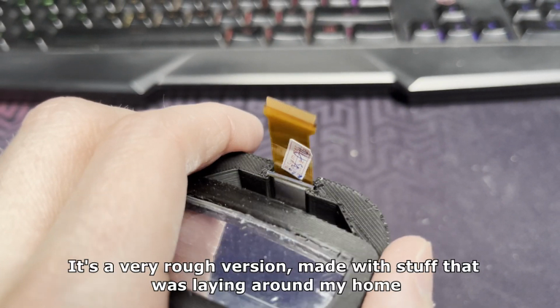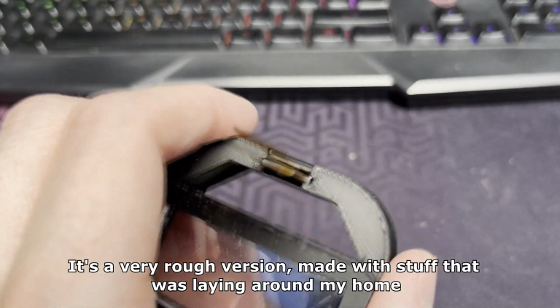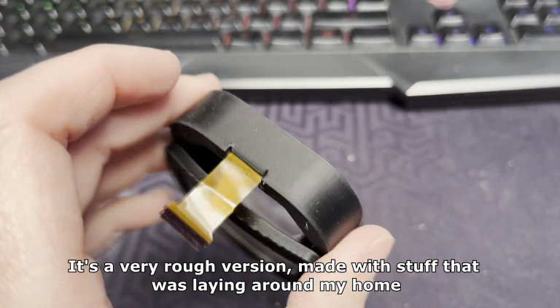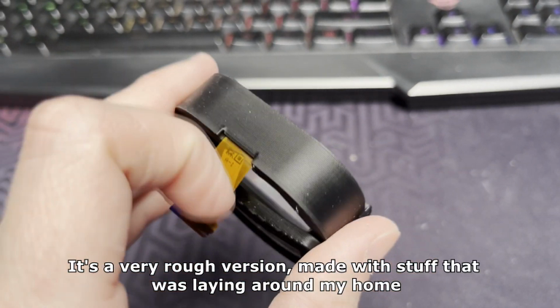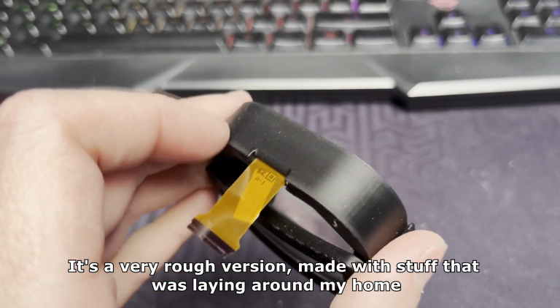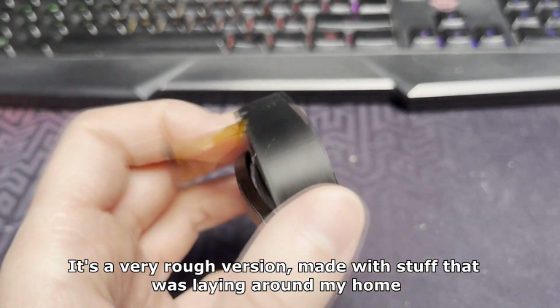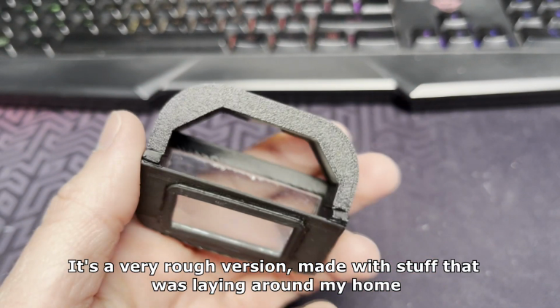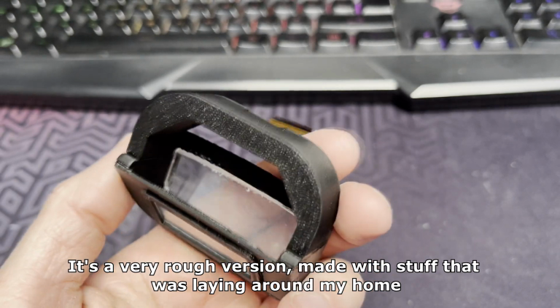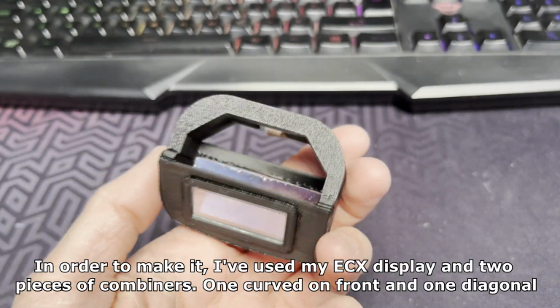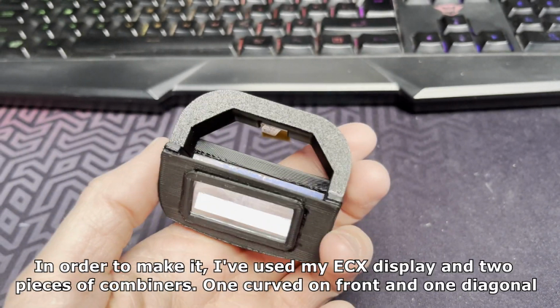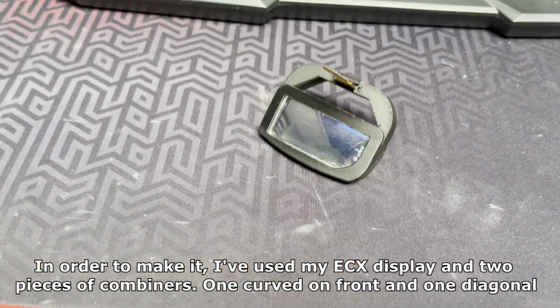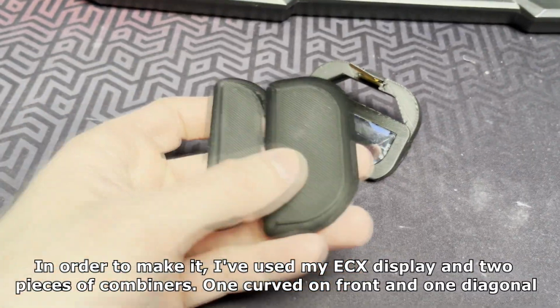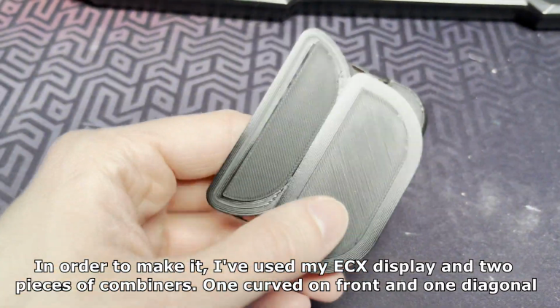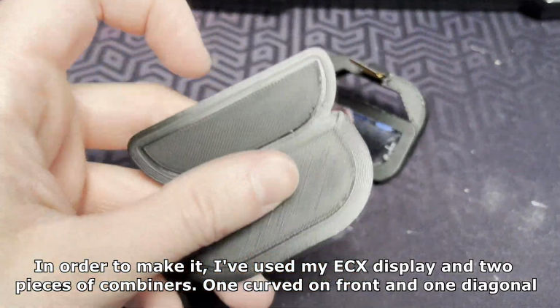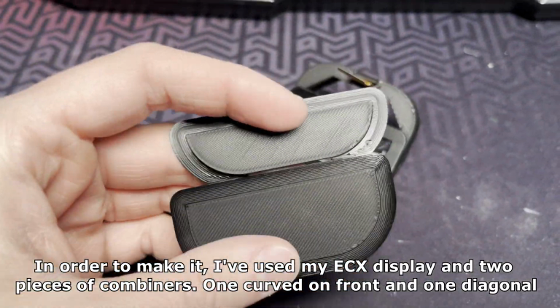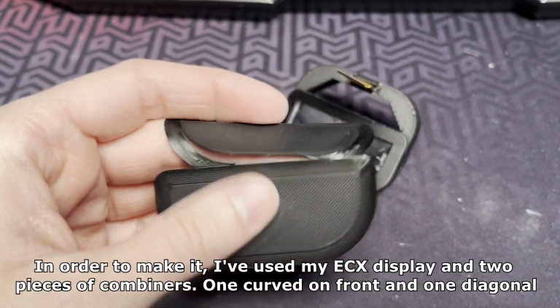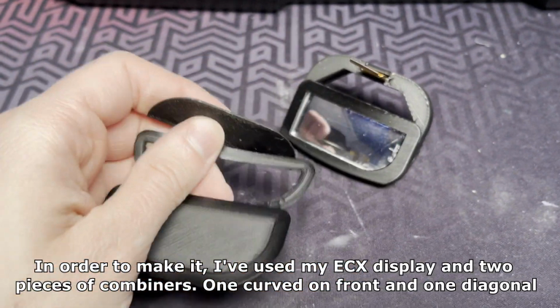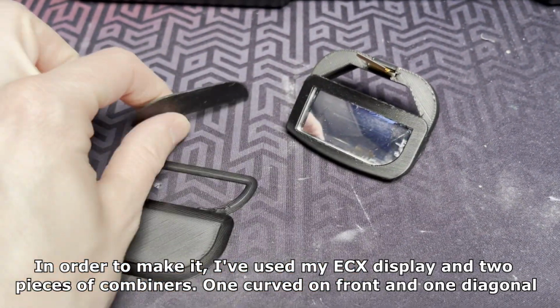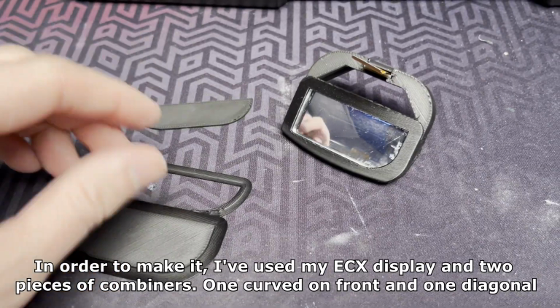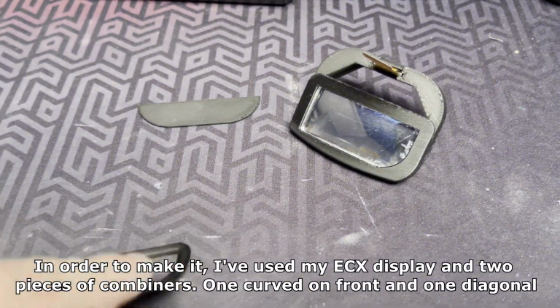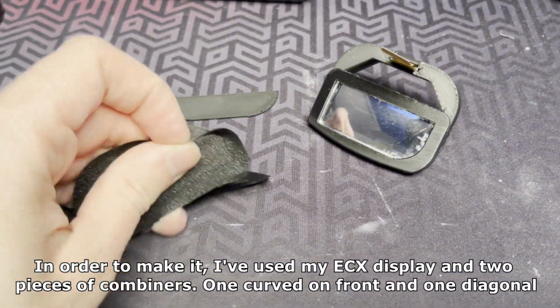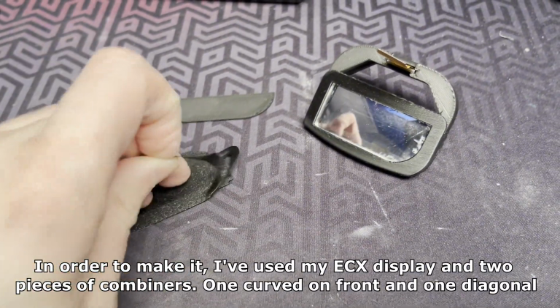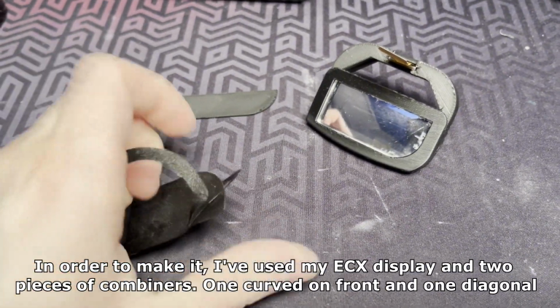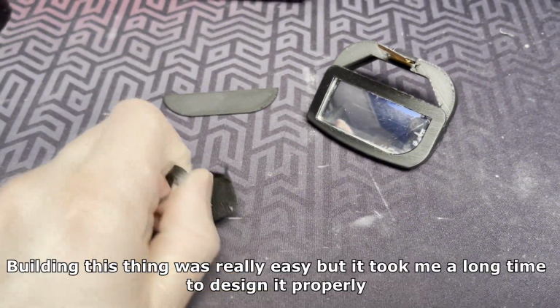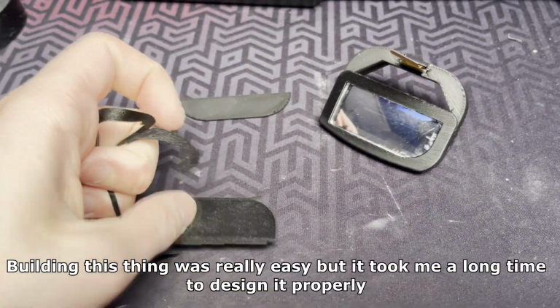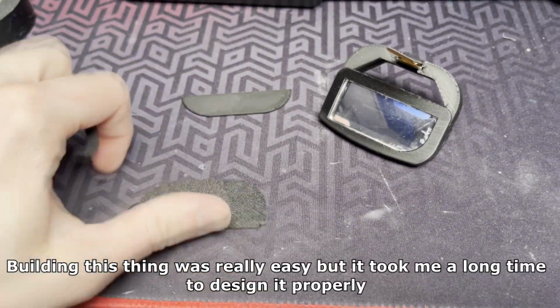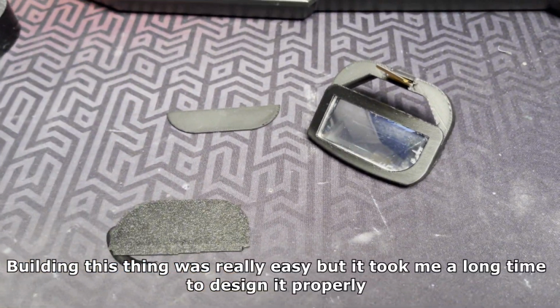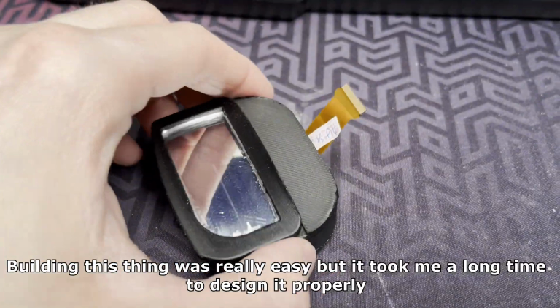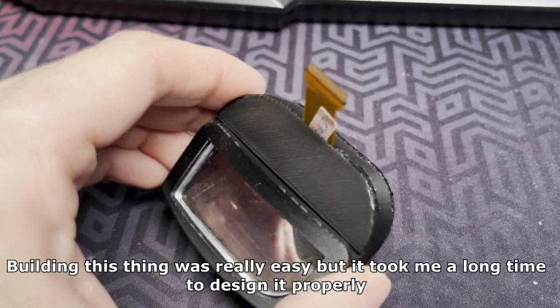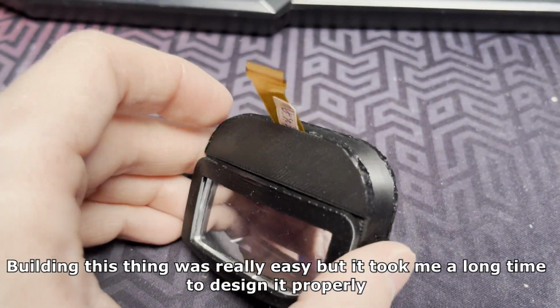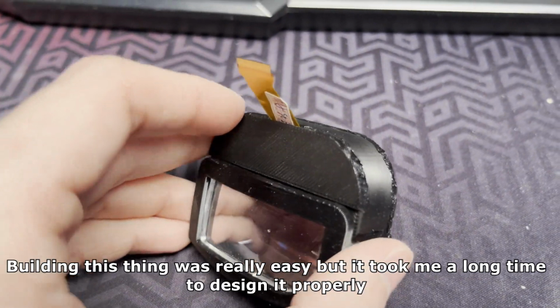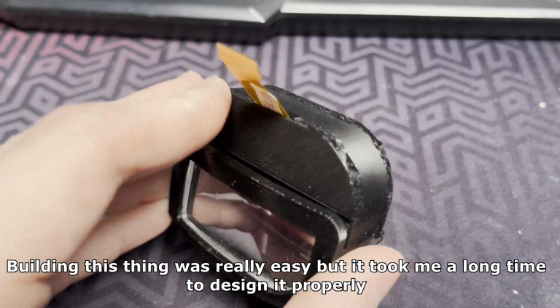It's a very rough version made with stuff that was laying around my home. In order to make it, I've used my ECX display and two pieces of combiners, one curved on front and one diagonal. Building this thing was really easy, but it took me a long time to design it properly.